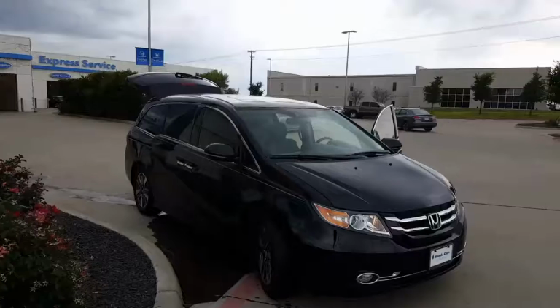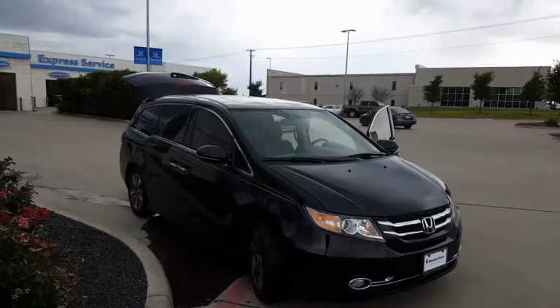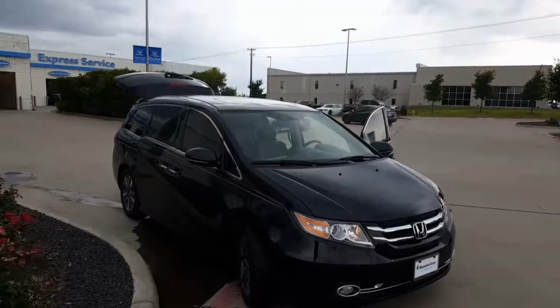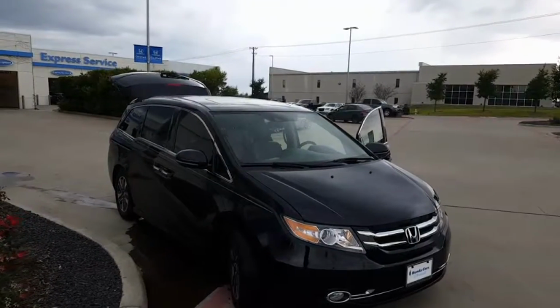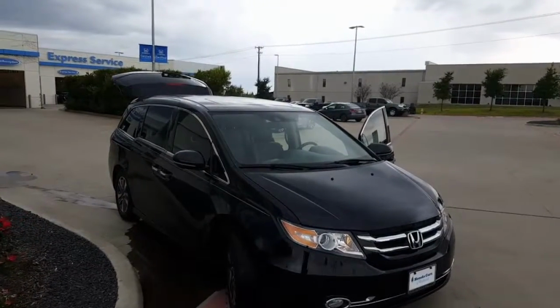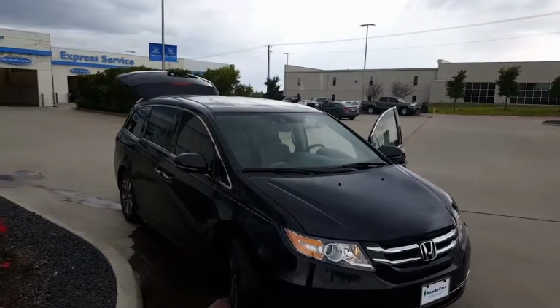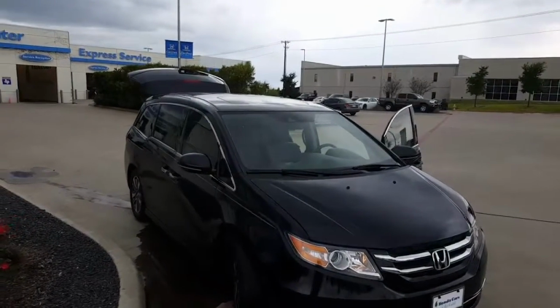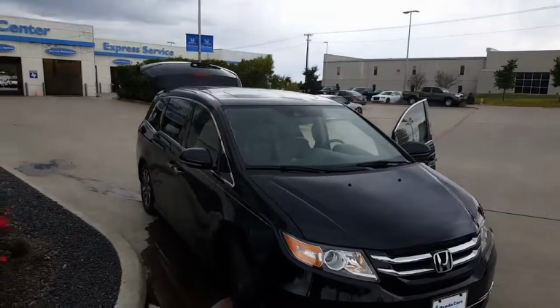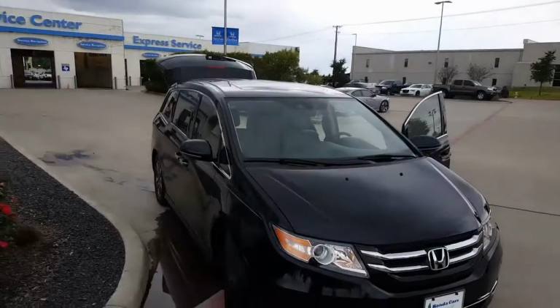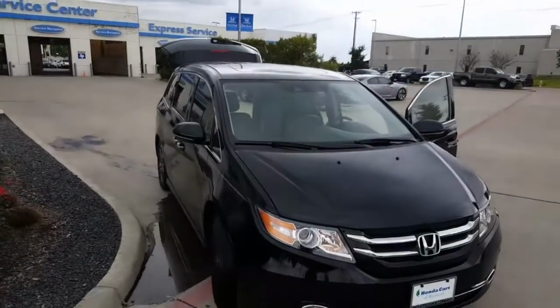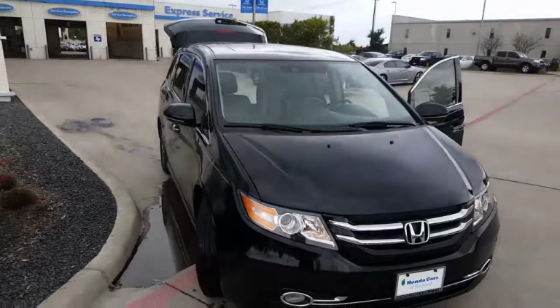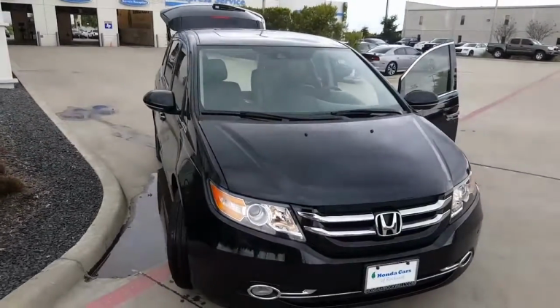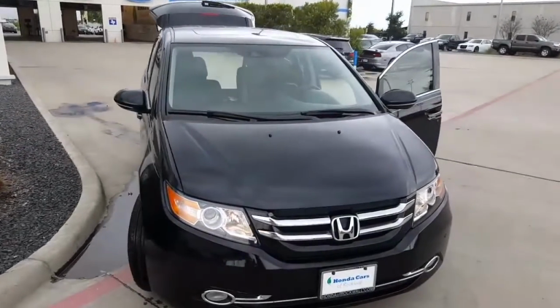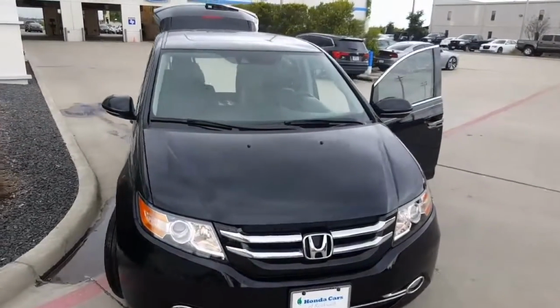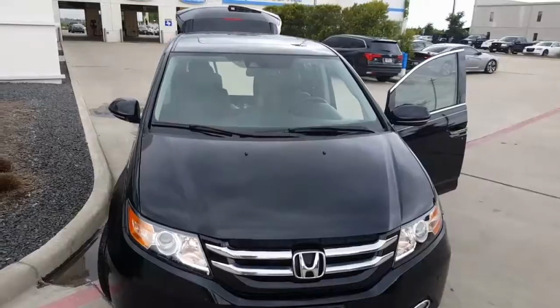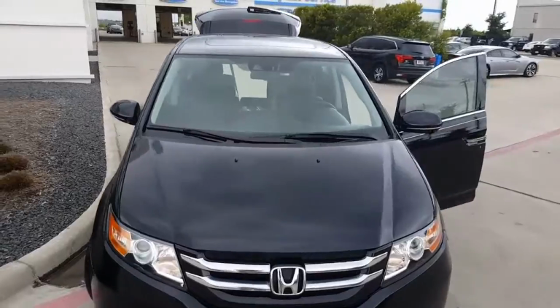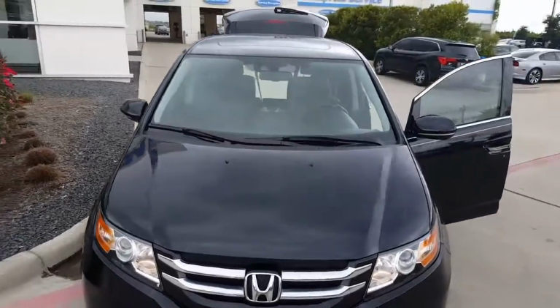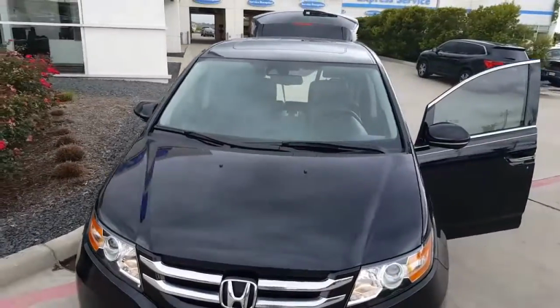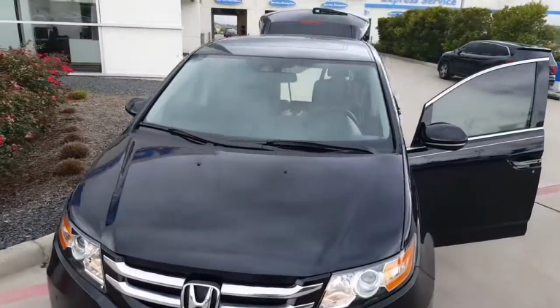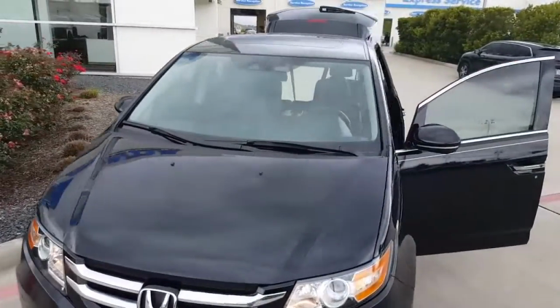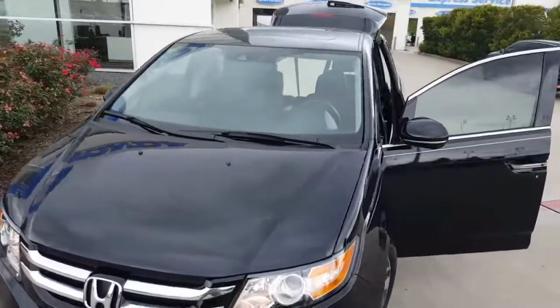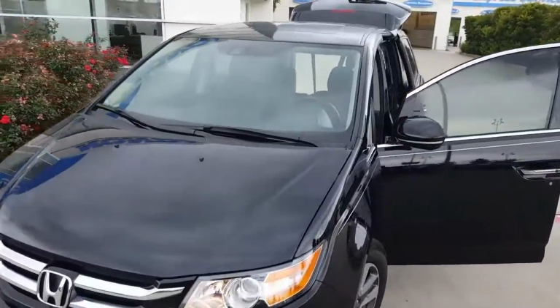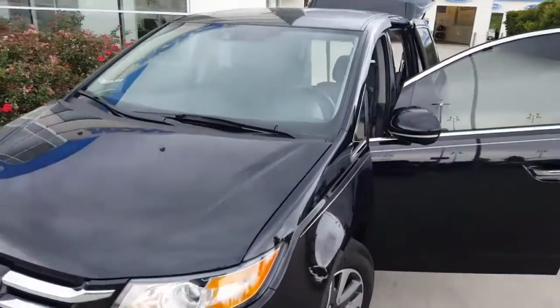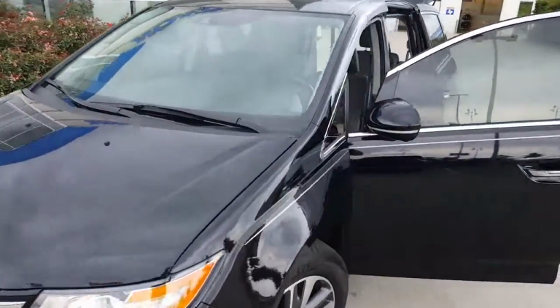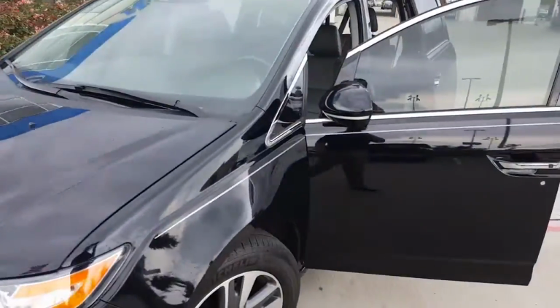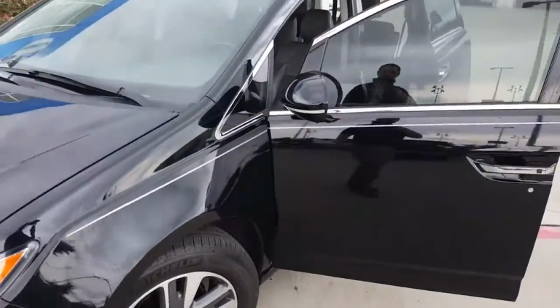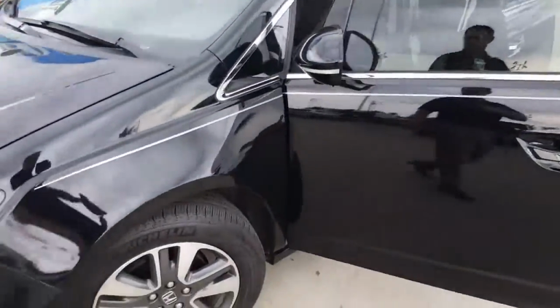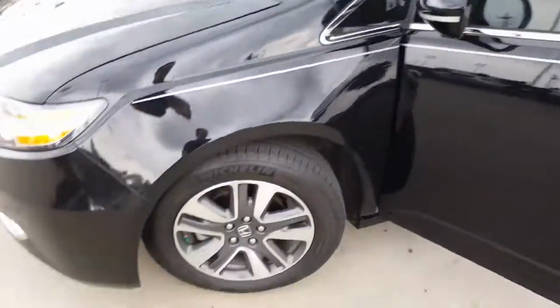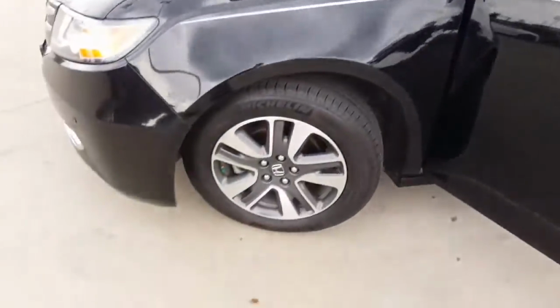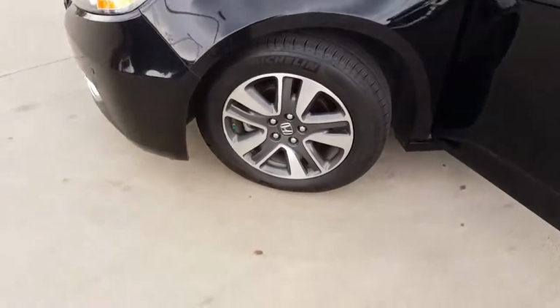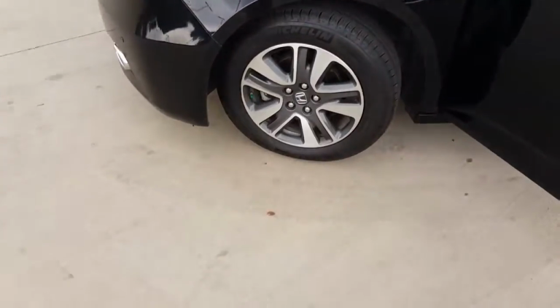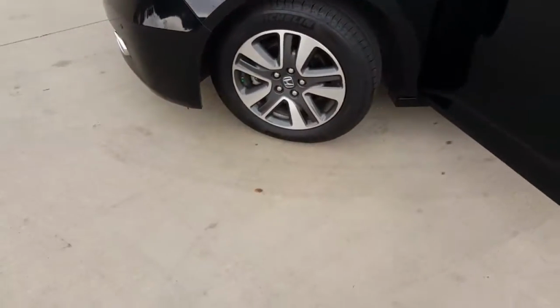Hi Mark, this is Chris over here at Honda Cars in Rockwell. I wanted to take a quick video of this beautiful 2016 Honda Odyssey Touring Elite. As you can see, crystal black exterior, beautiful aluminum alloy wheels.